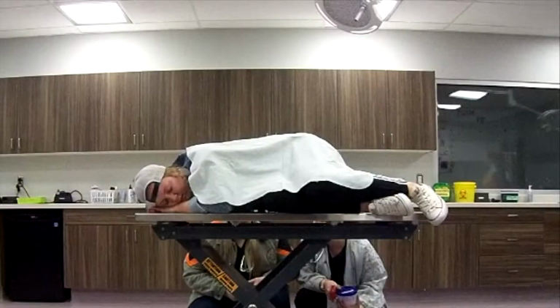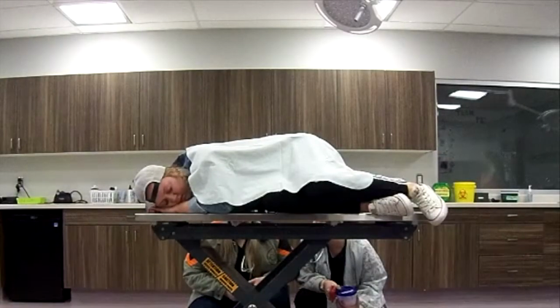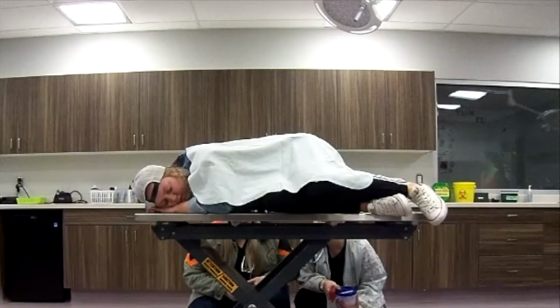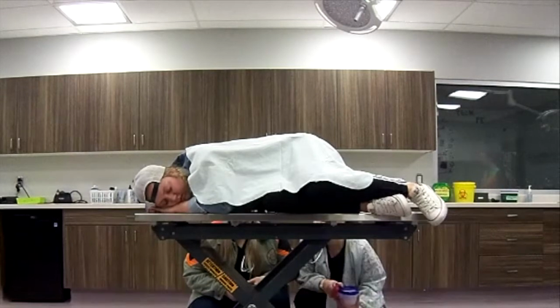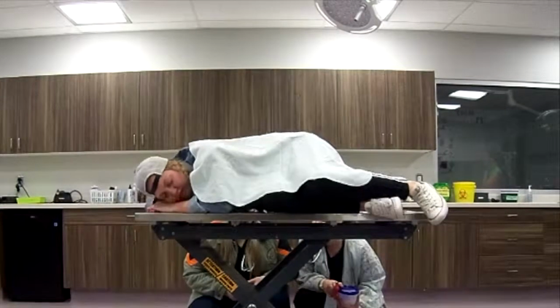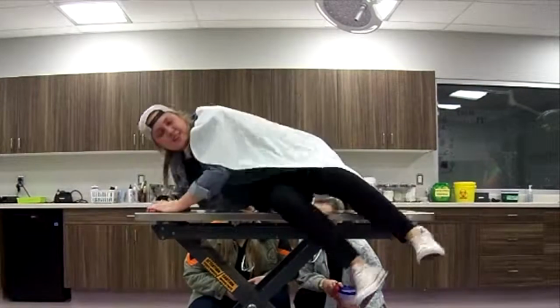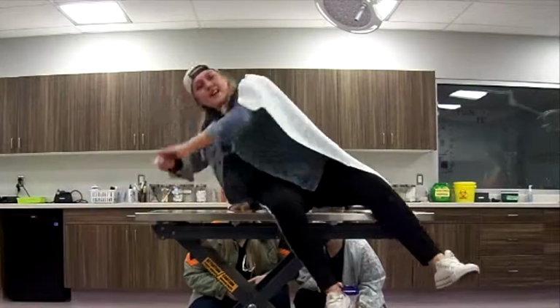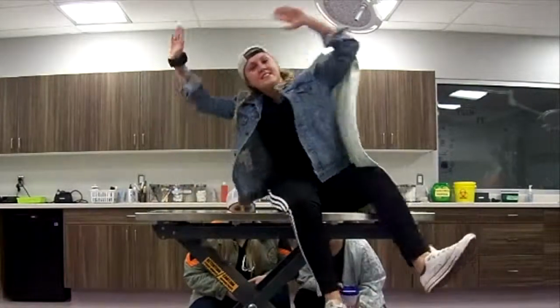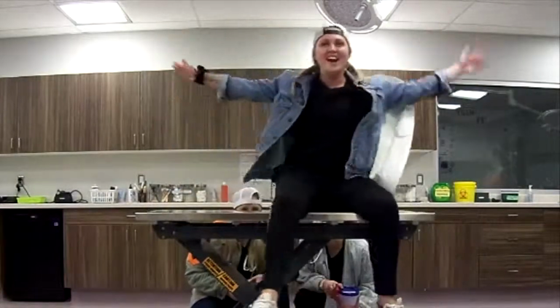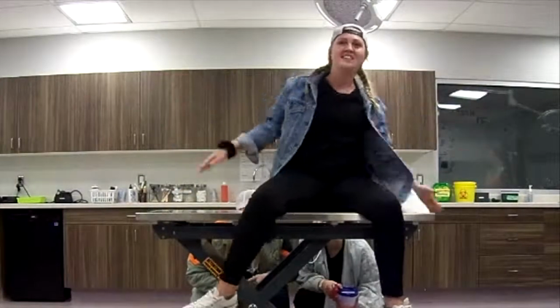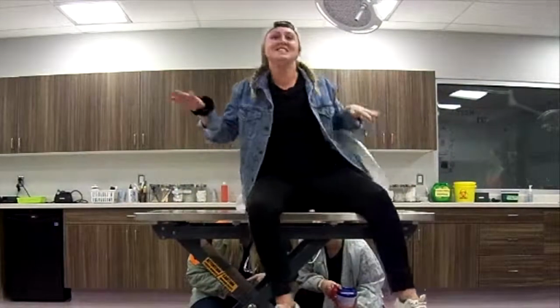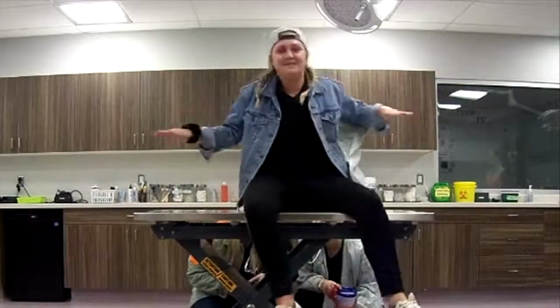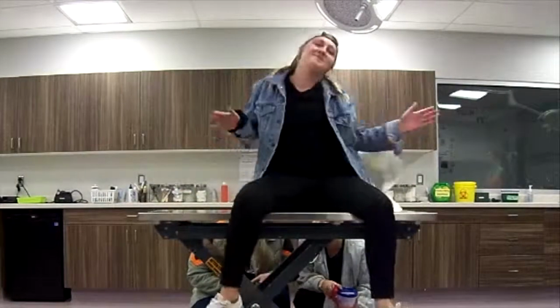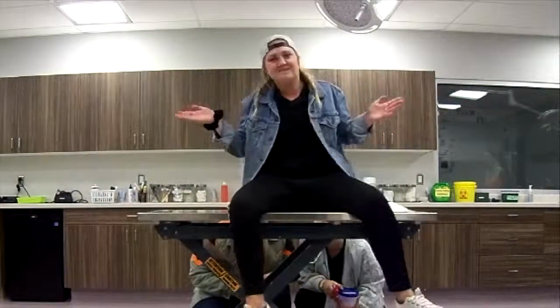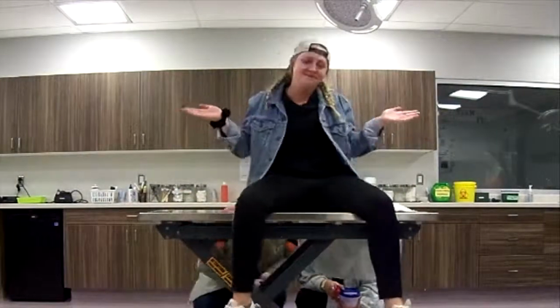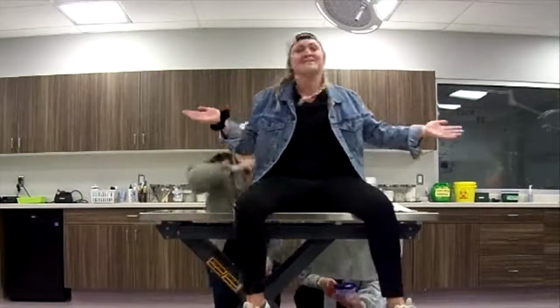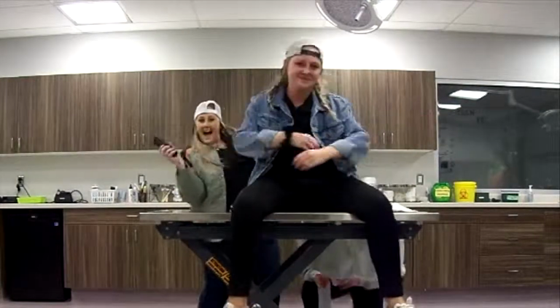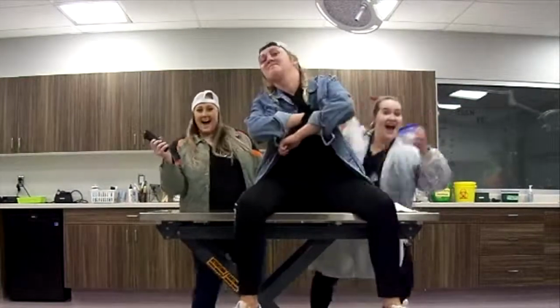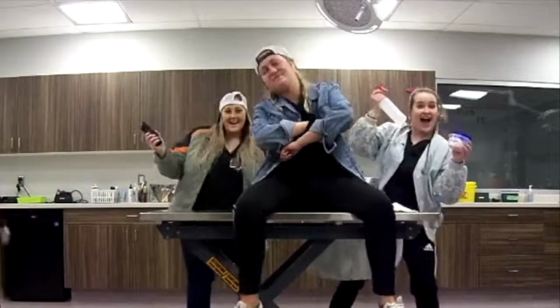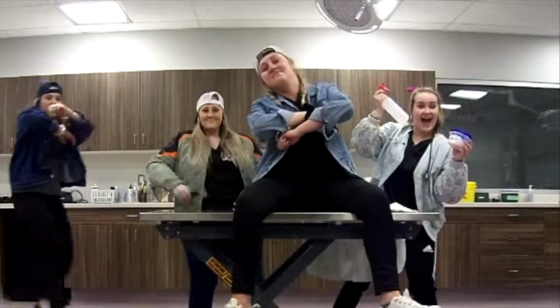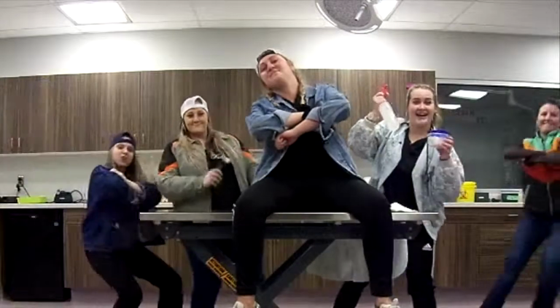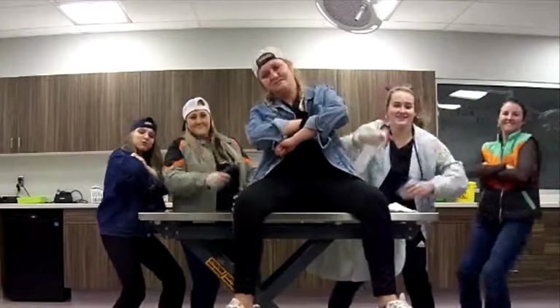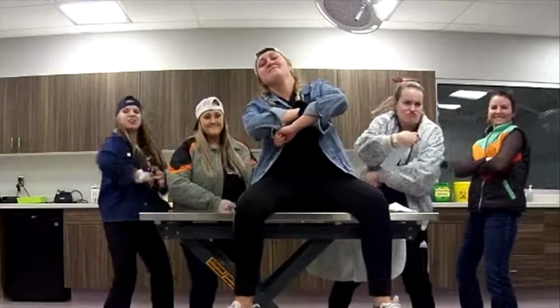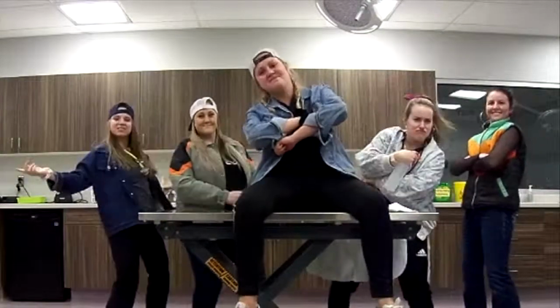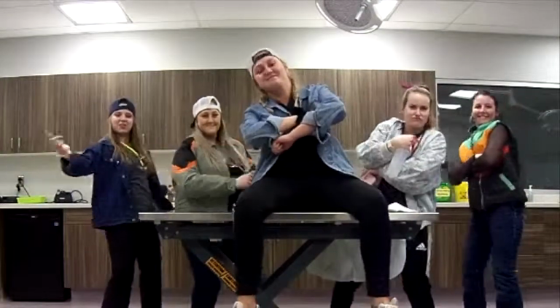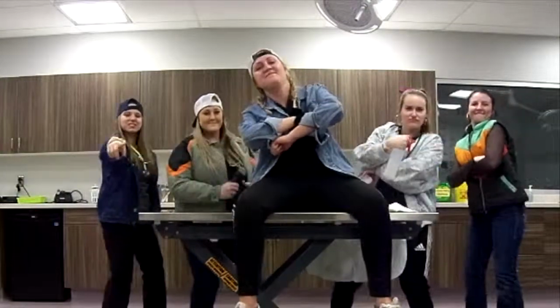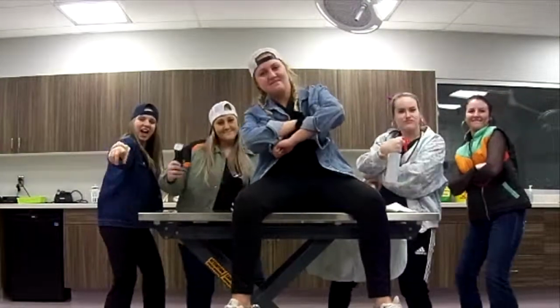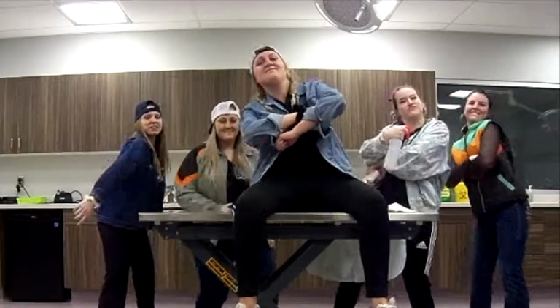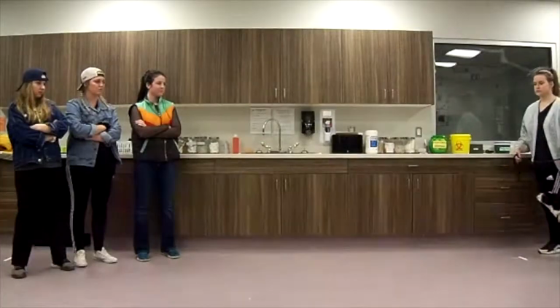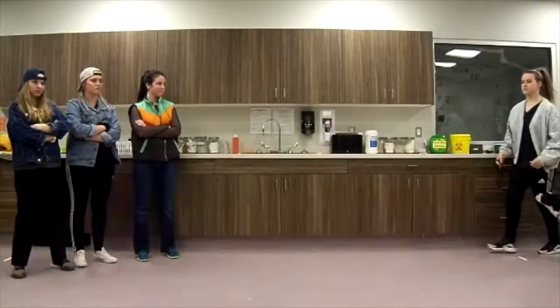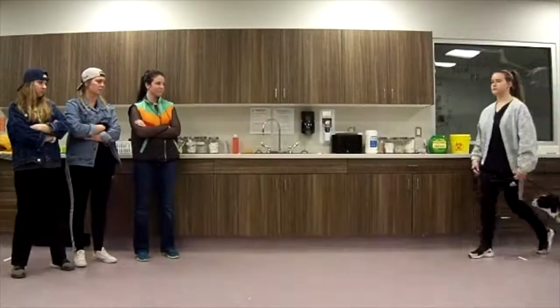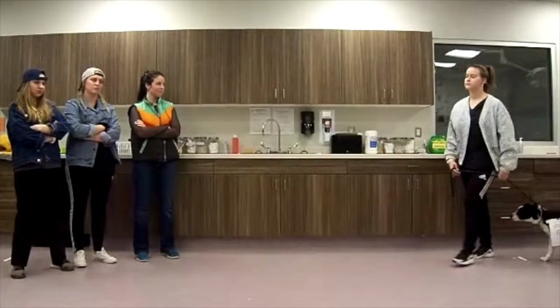In our animal health clinic, born and raised in the prep room is where I spent most of my days — clipping, plucking, and acting all cool, and placing catheters inside a vet tech school.